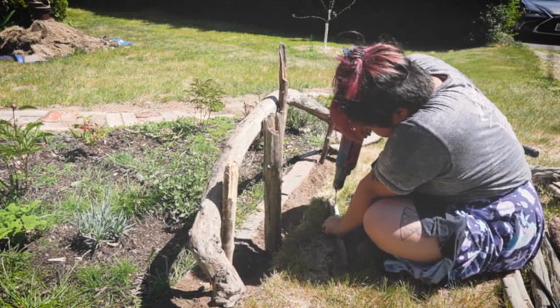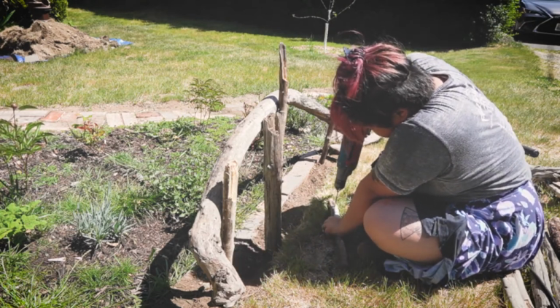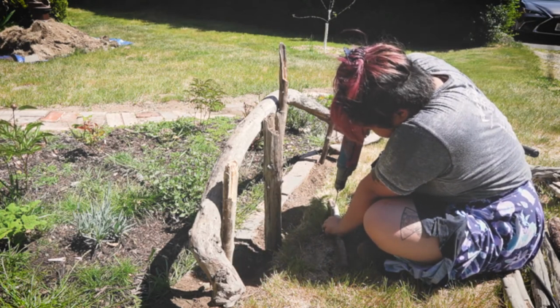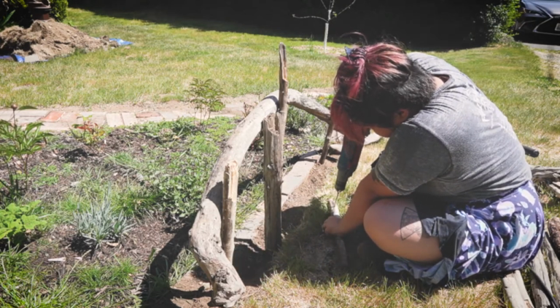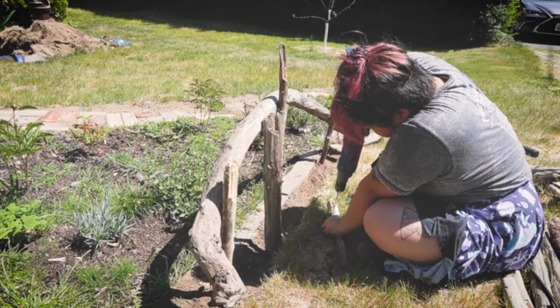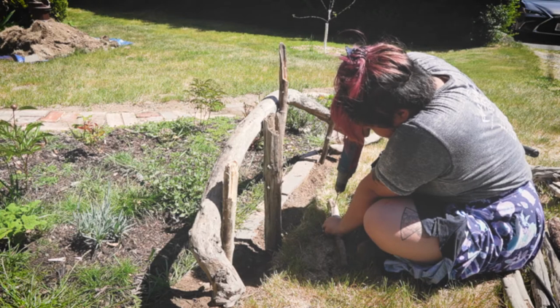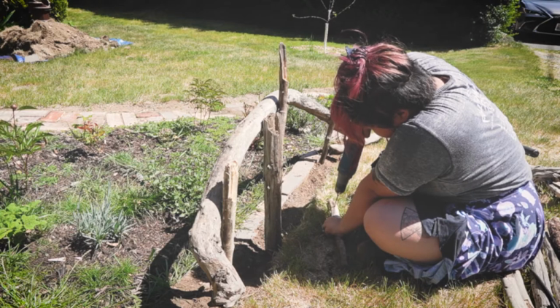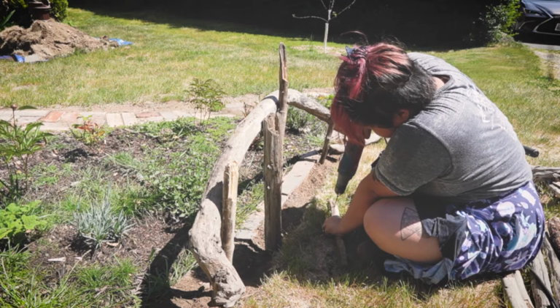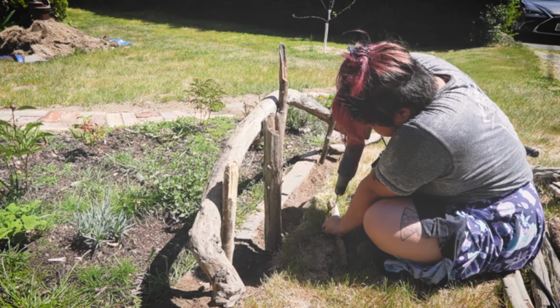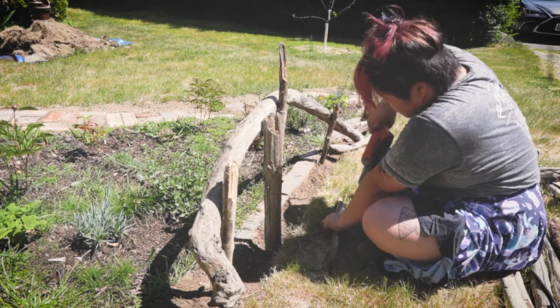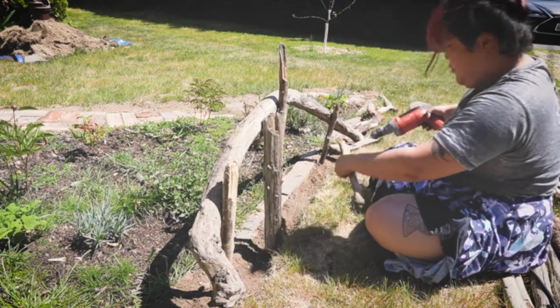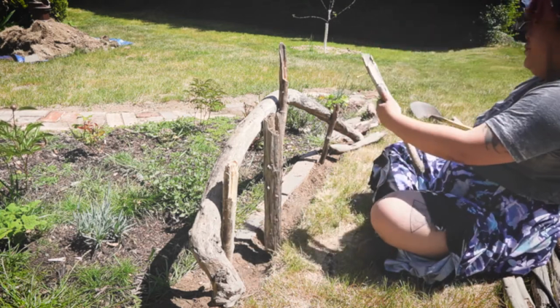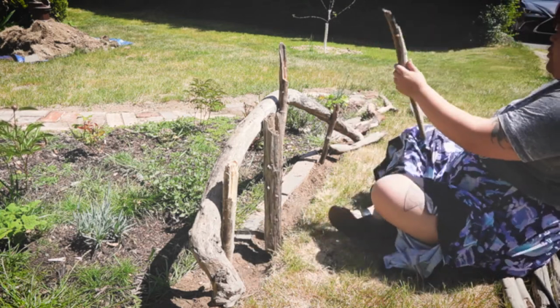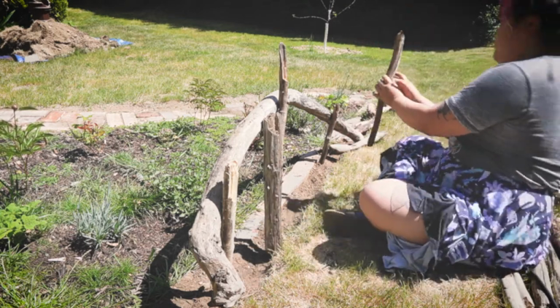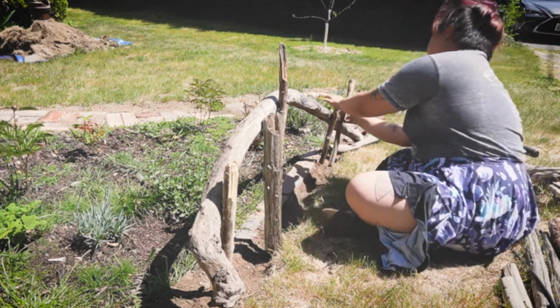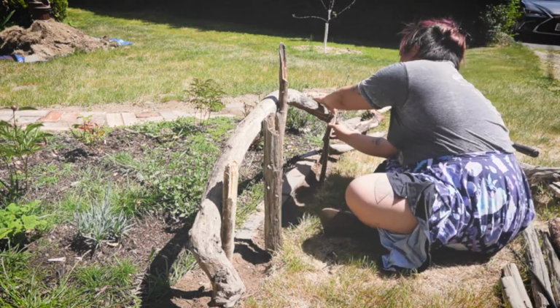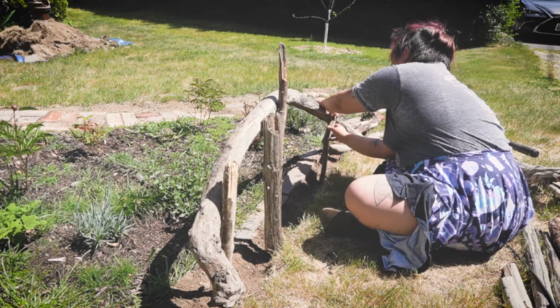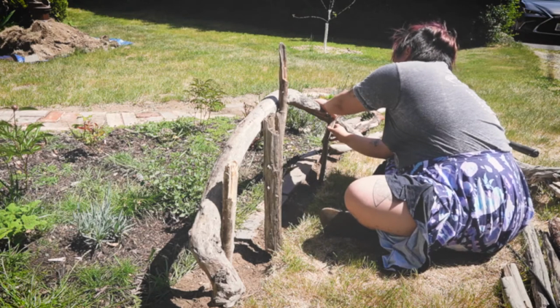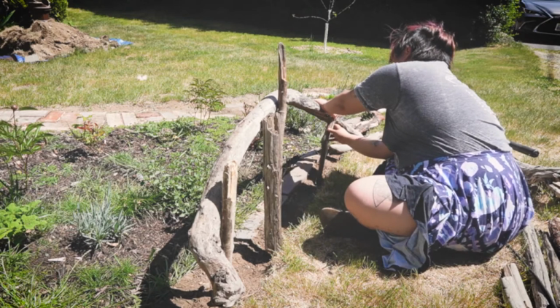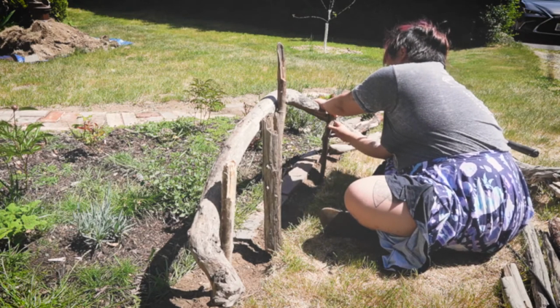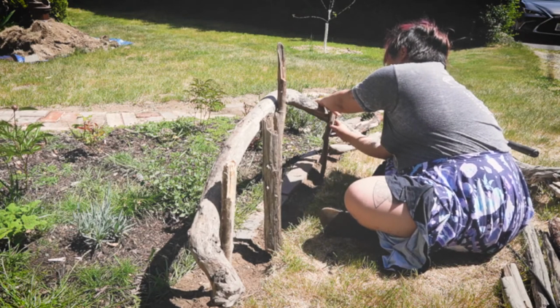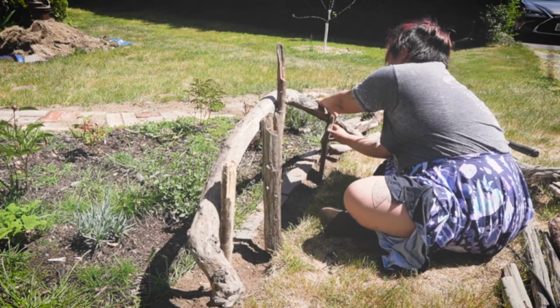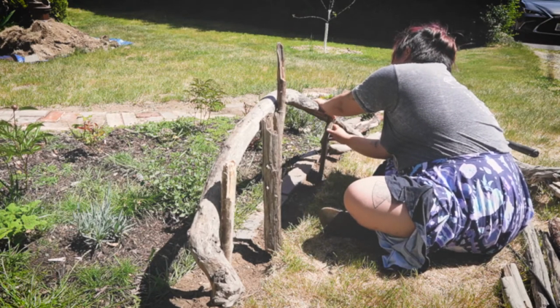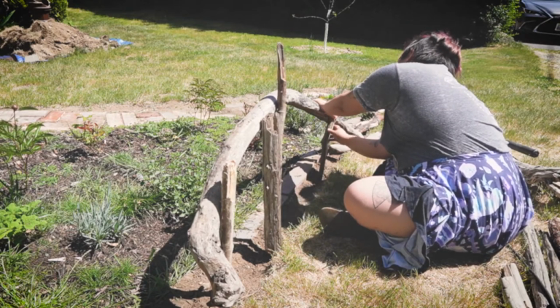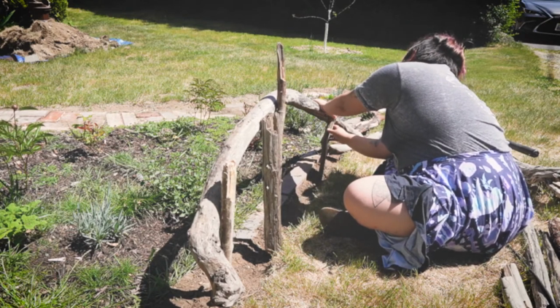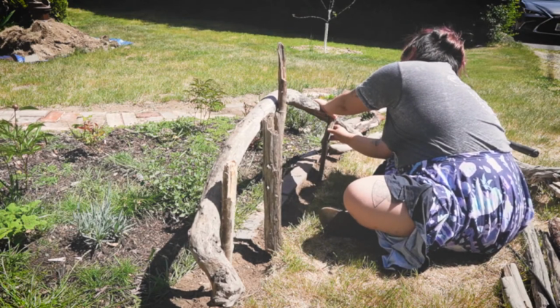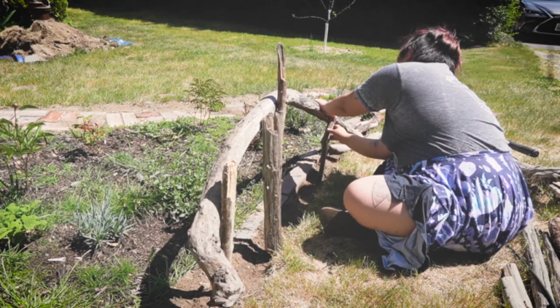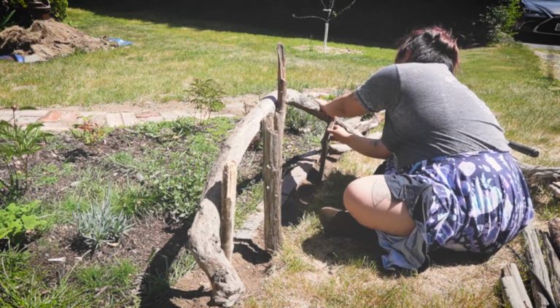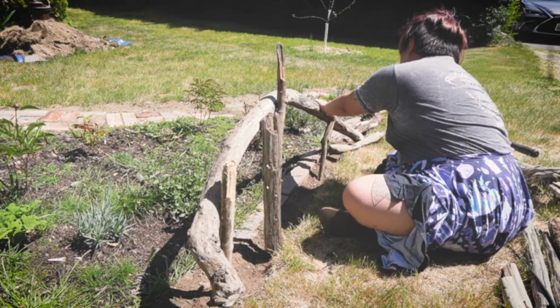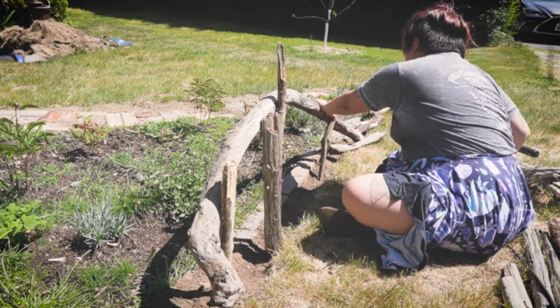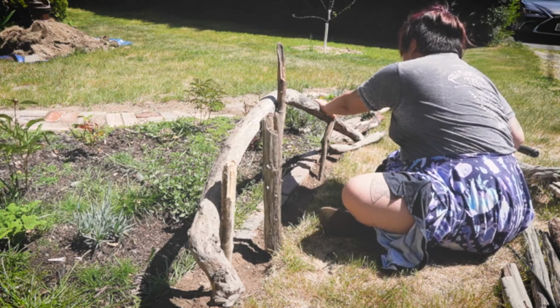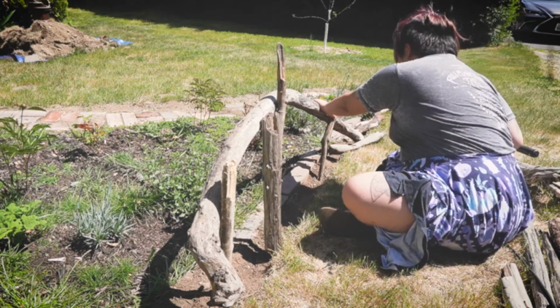I found it easier to partially attach the screws to the vertical pieces first, and then hold them up against the crossbar to secure the two pieces together. As you can probably tell, I'm not the greatest with power tools, so this extra prep step helped me a lot.